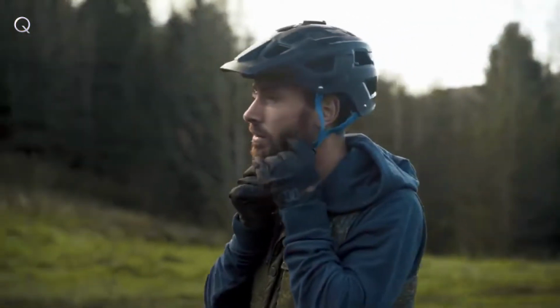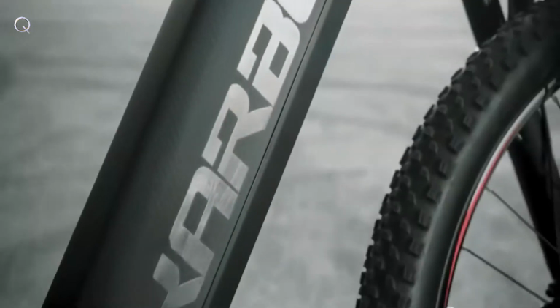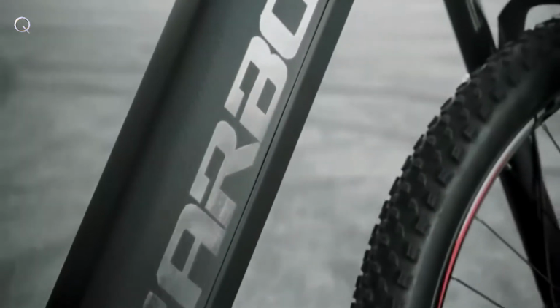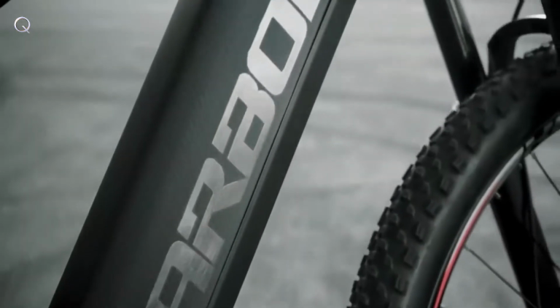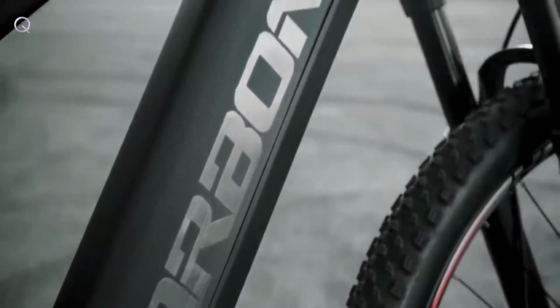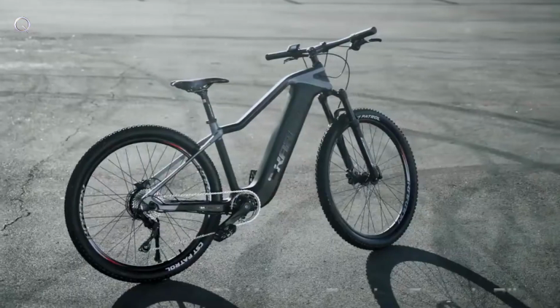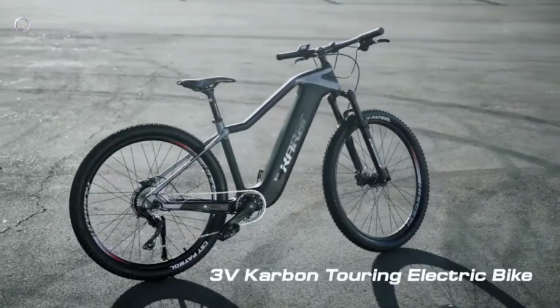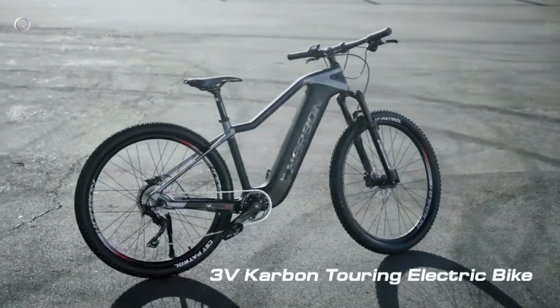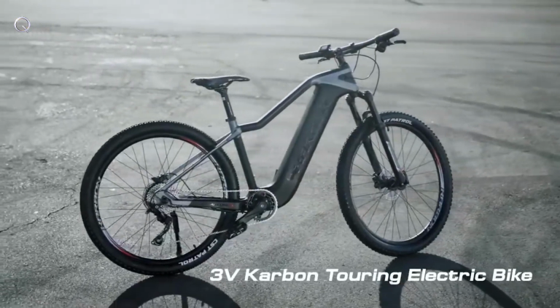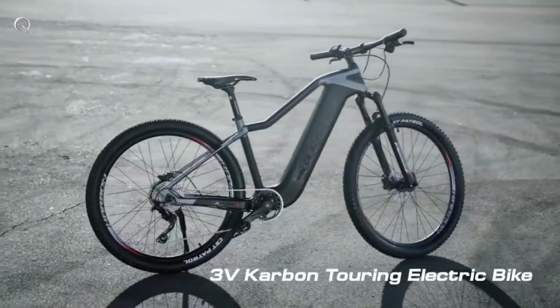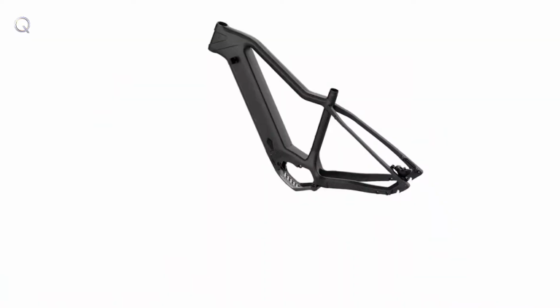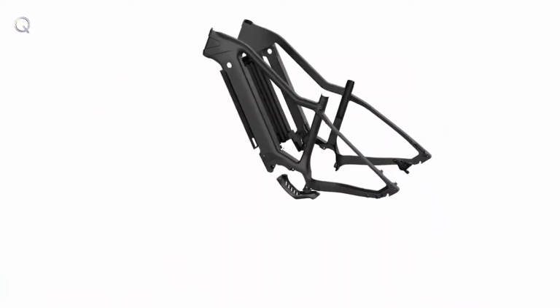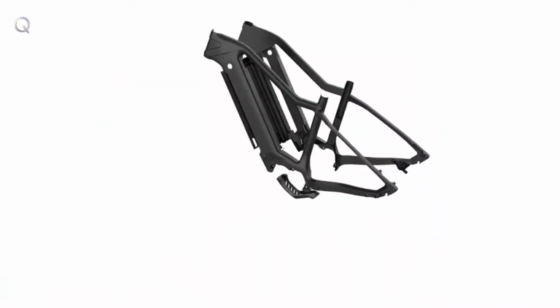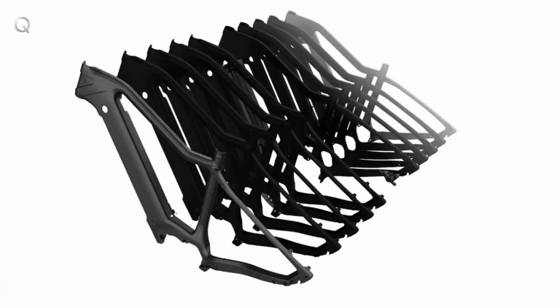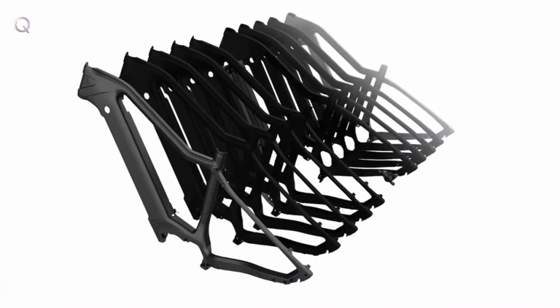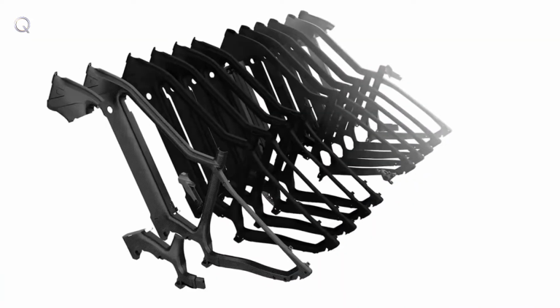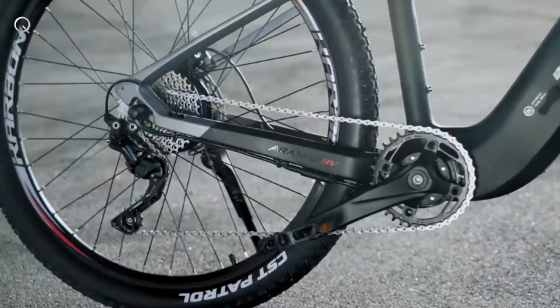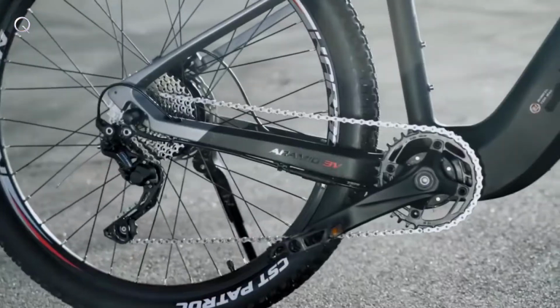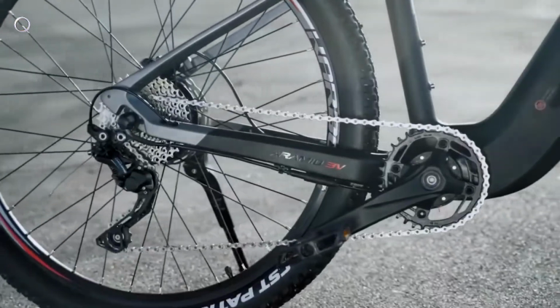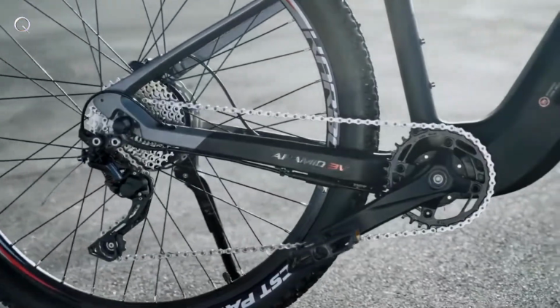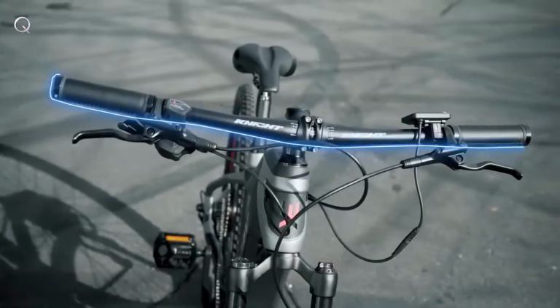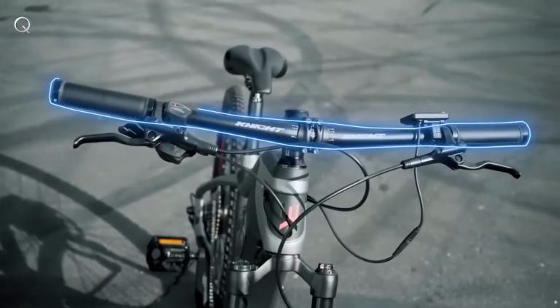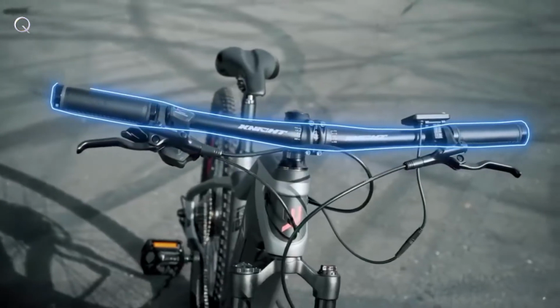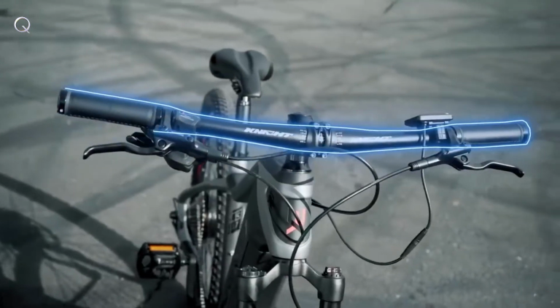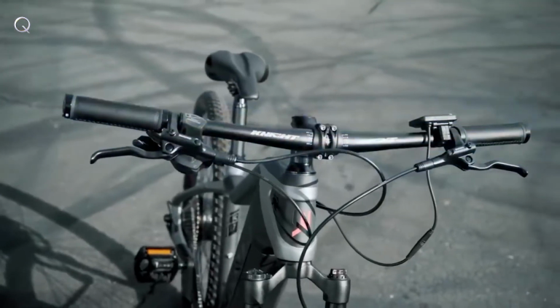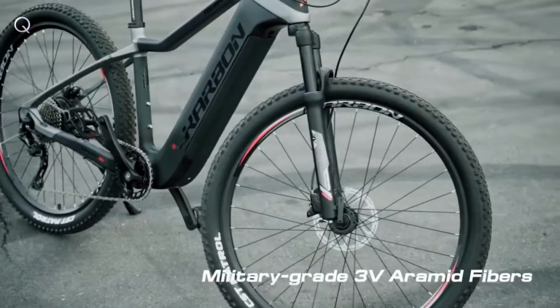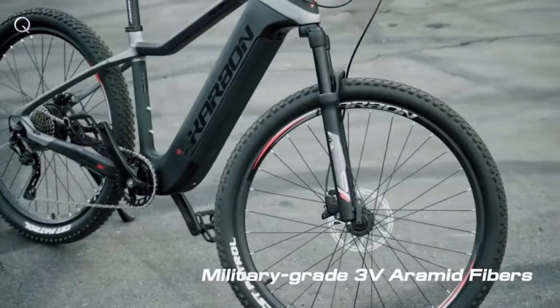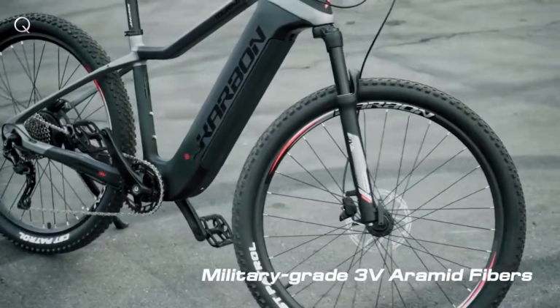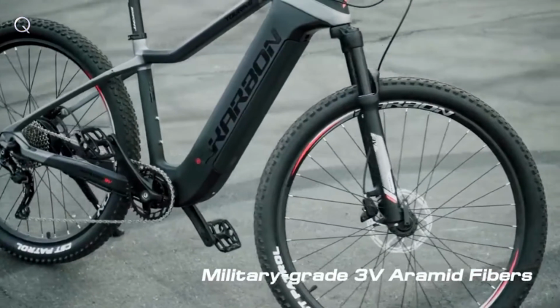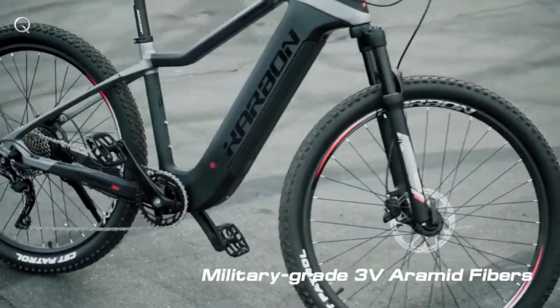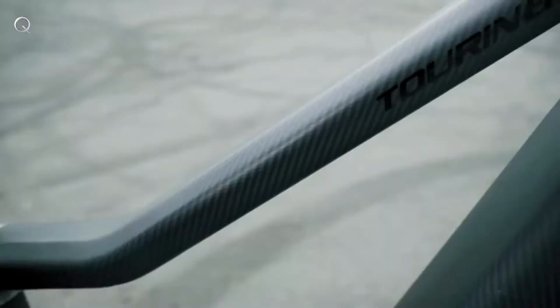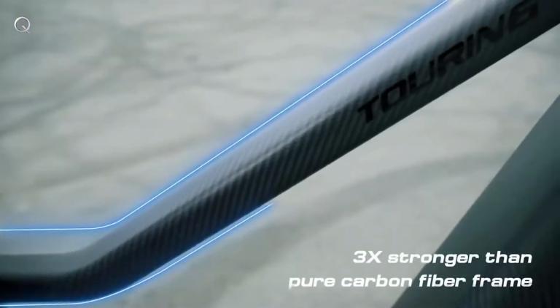Welcome to the future of e-bikes. This is the 3V carbon touring electric bike, designed to bring style to the world's first e-bike built with military-grade 3V aramid fiber.